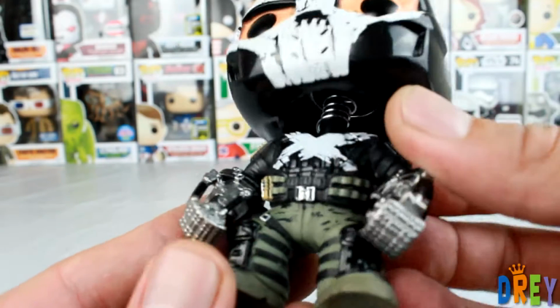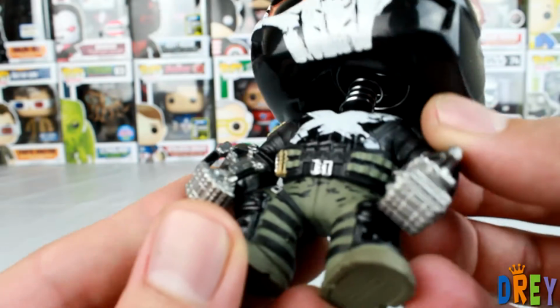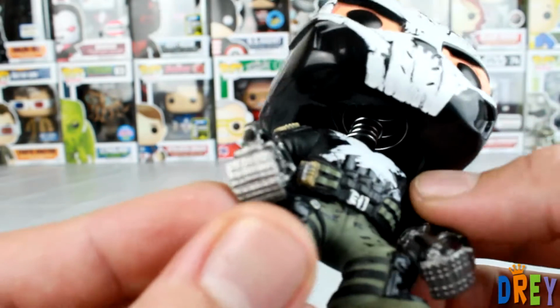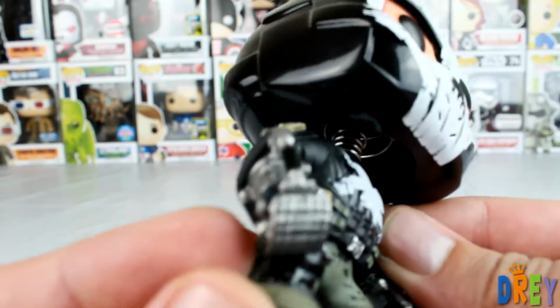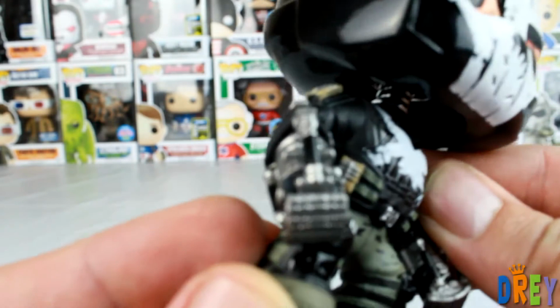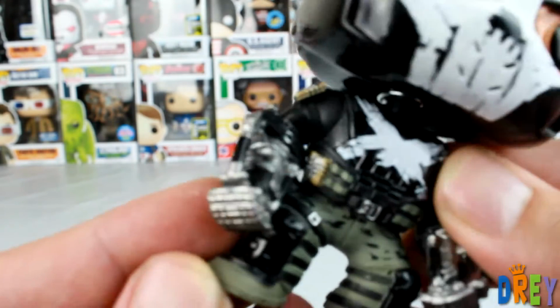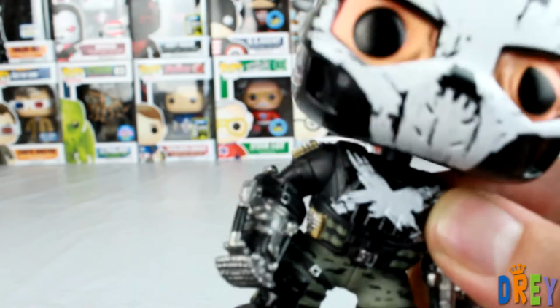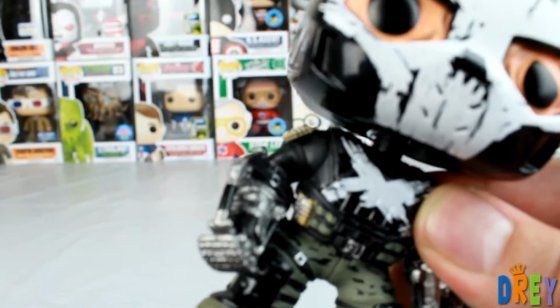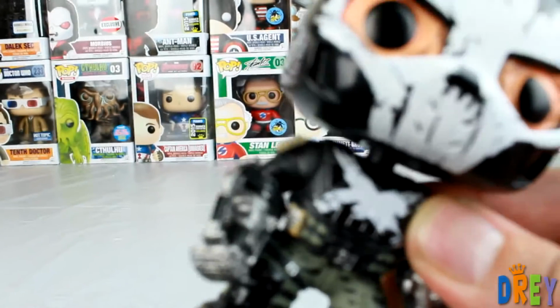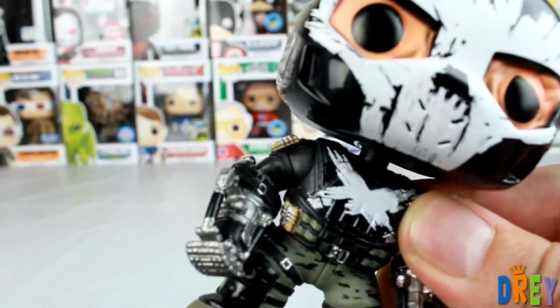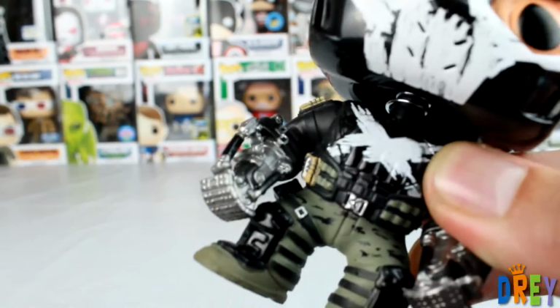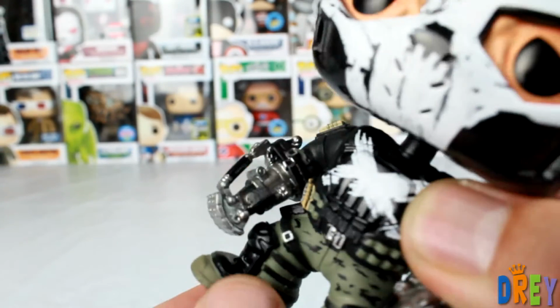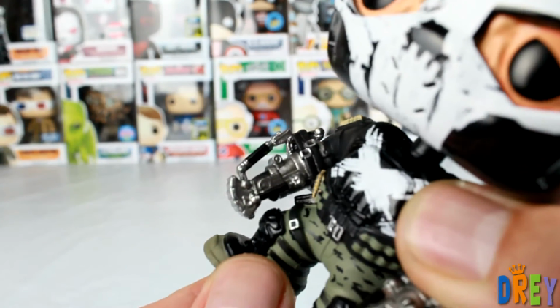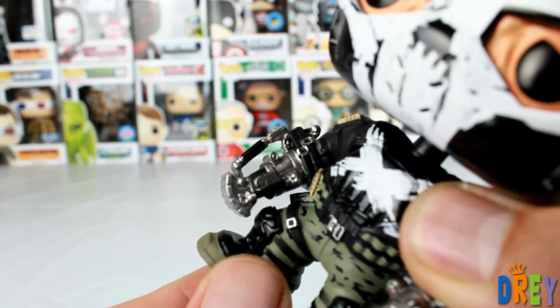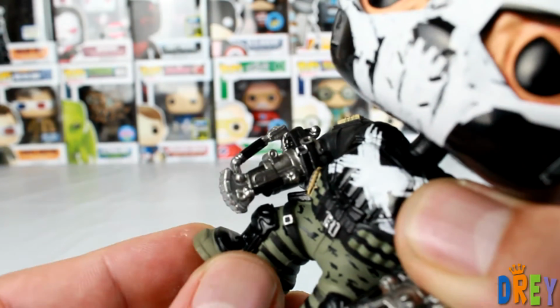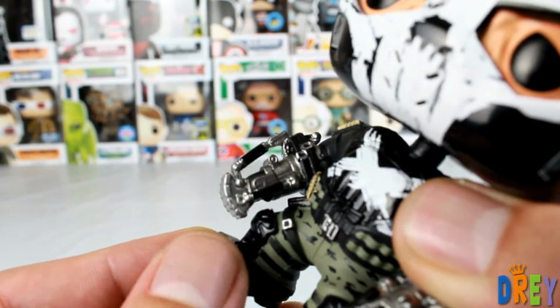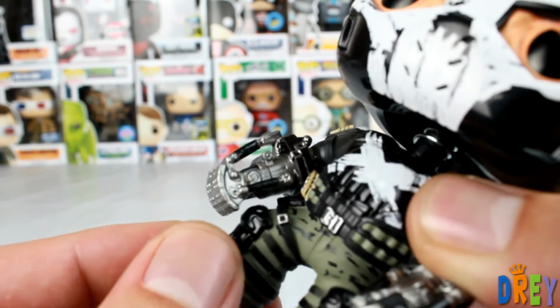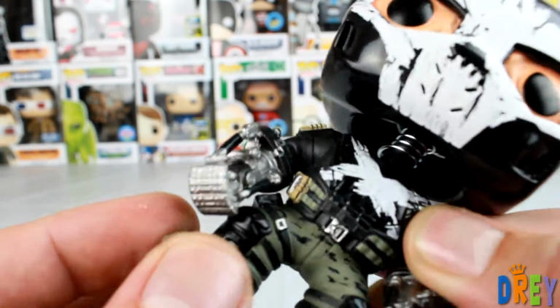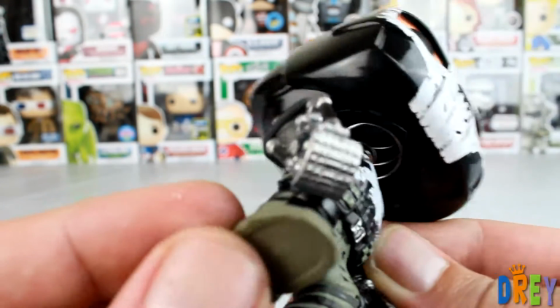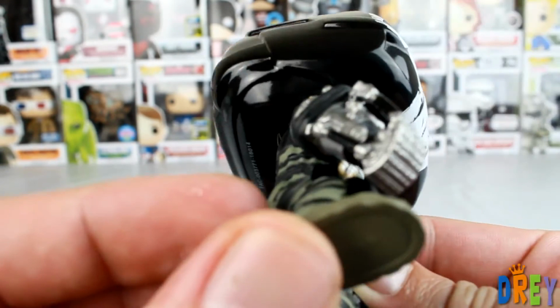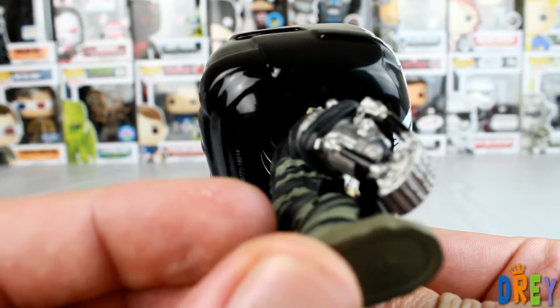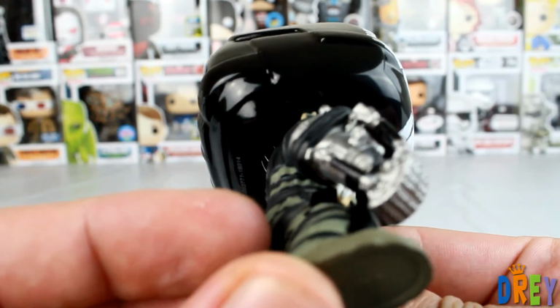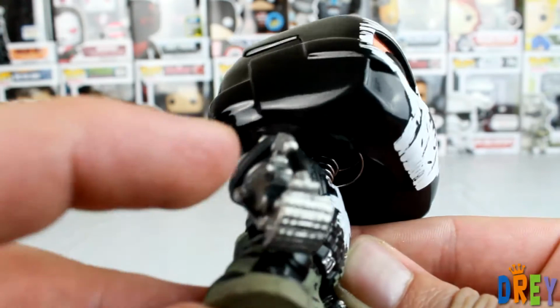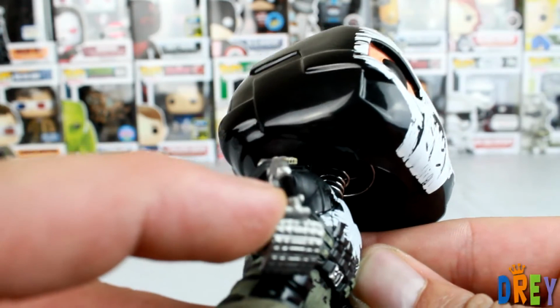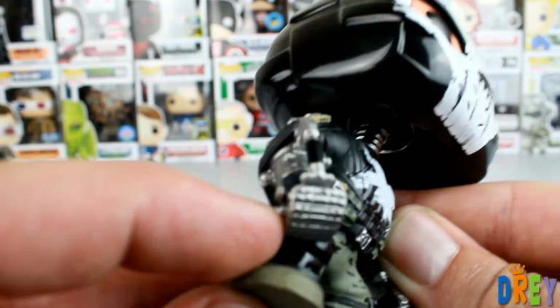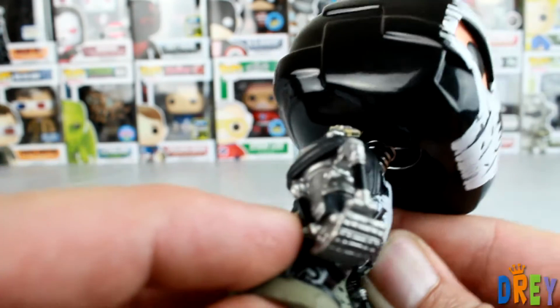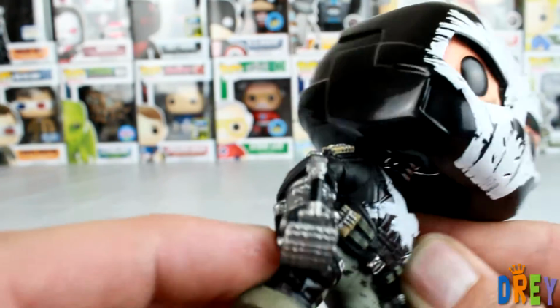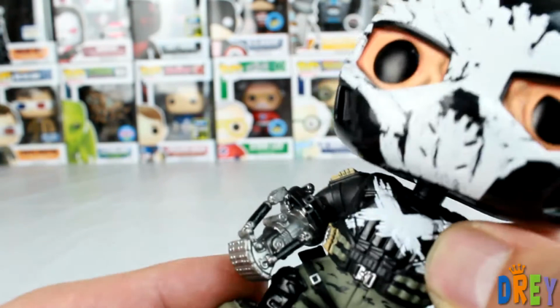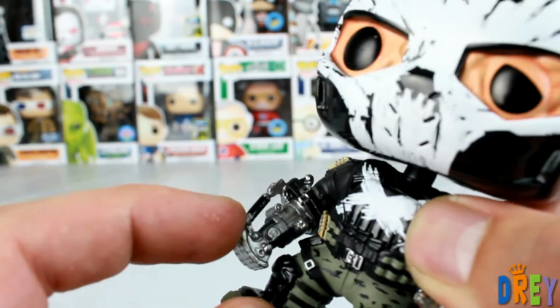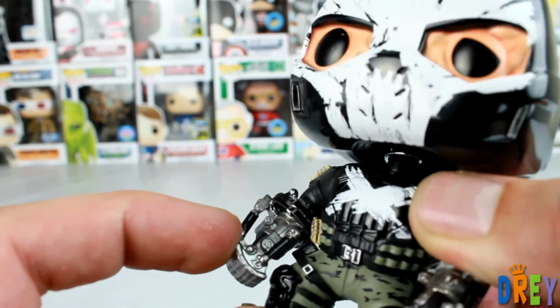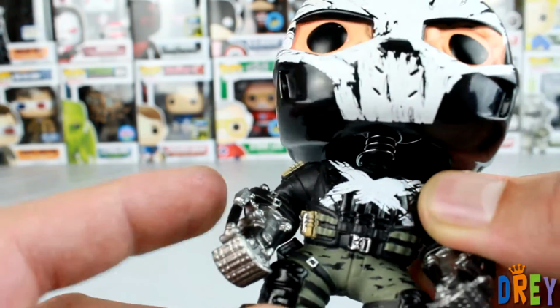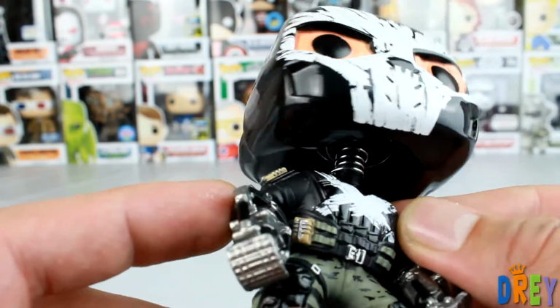Let's talk about these arms here. These gloves are pretty cool. I really dig what they did right there — really intricate little paint job, throwing these strips of black in there. I really like that.